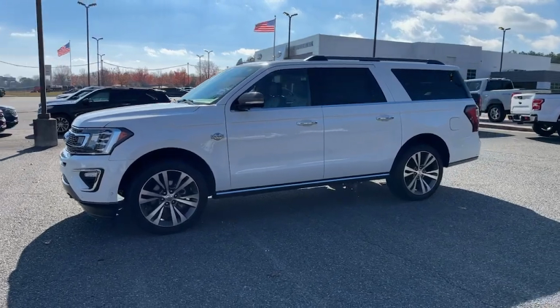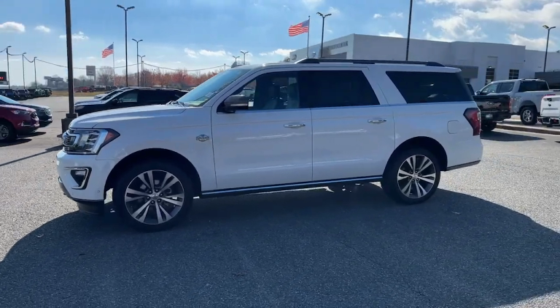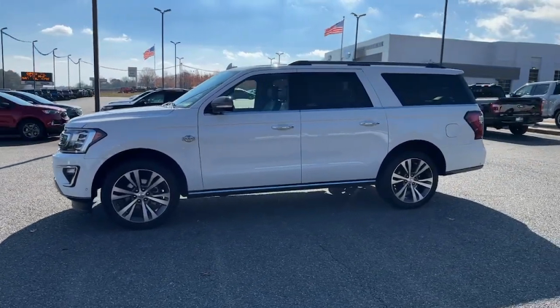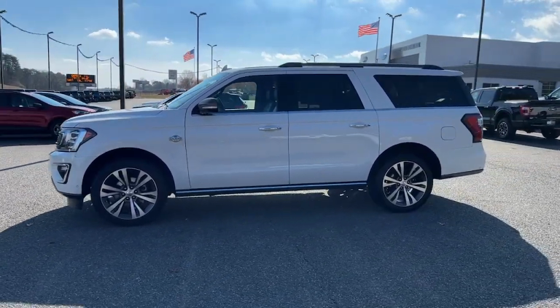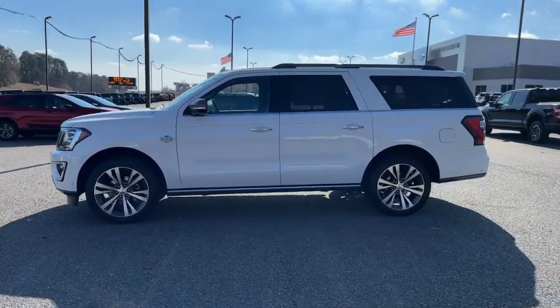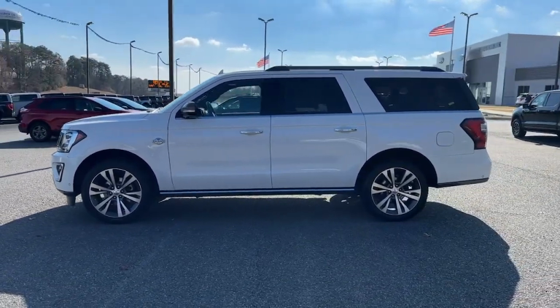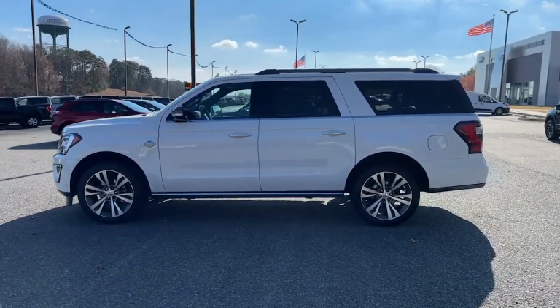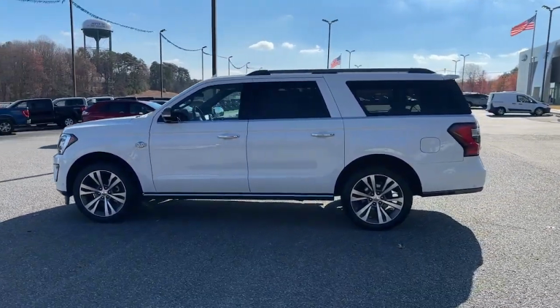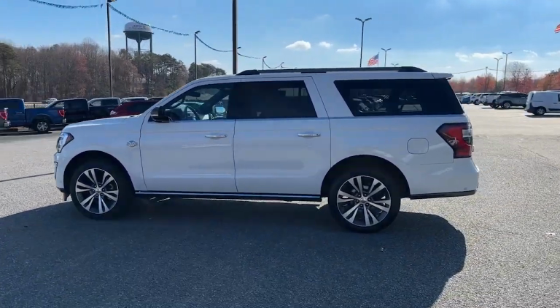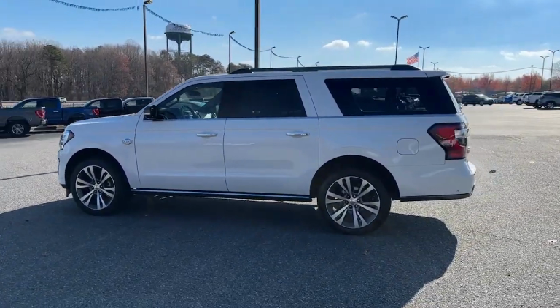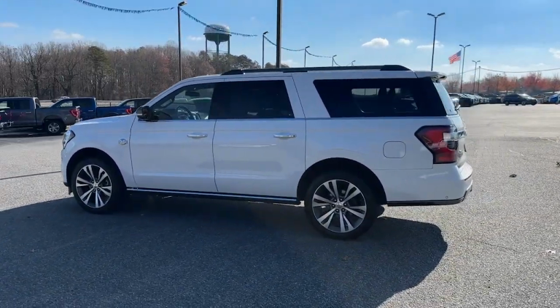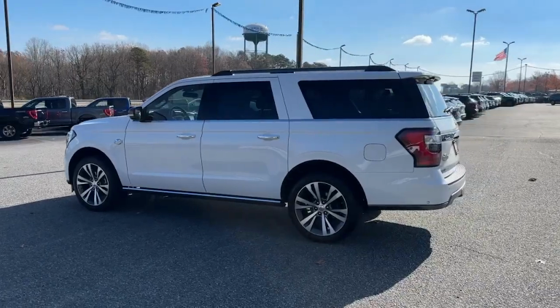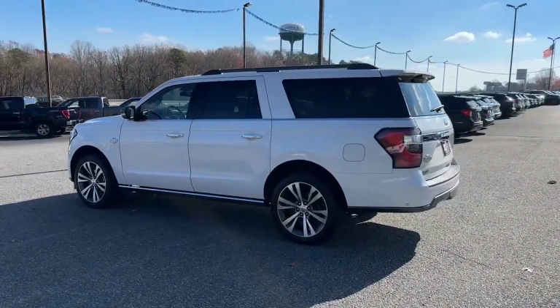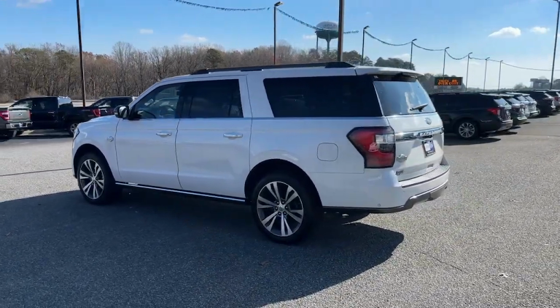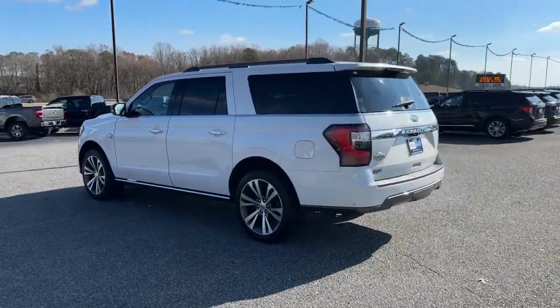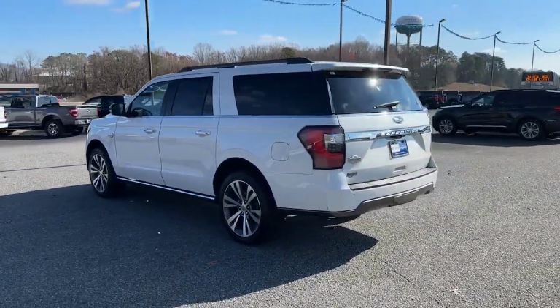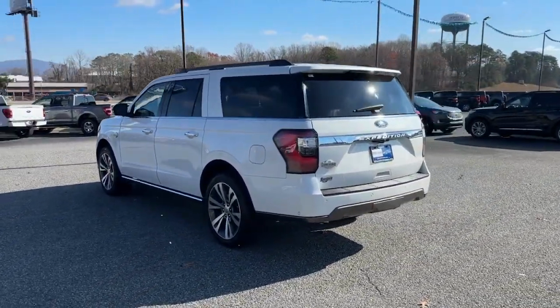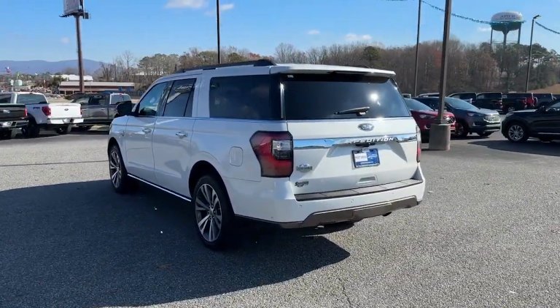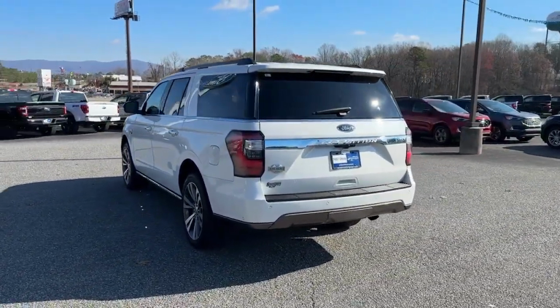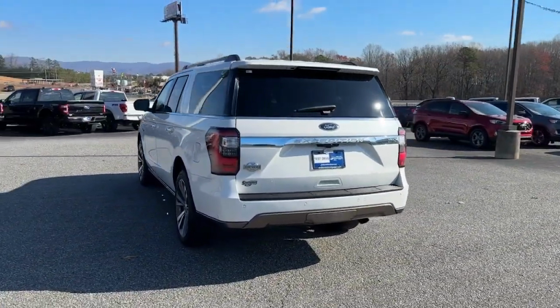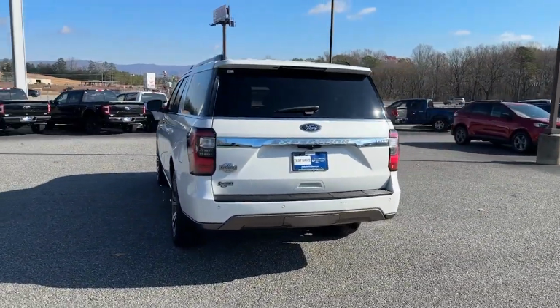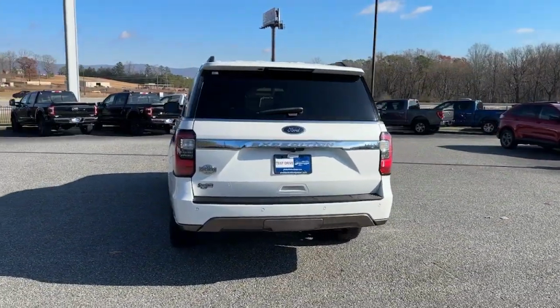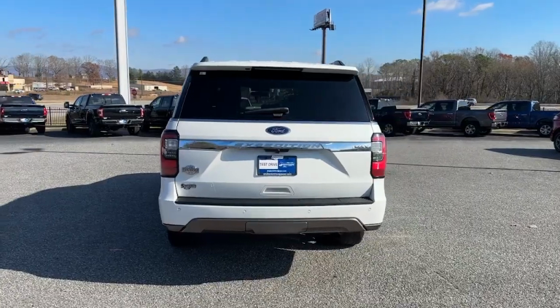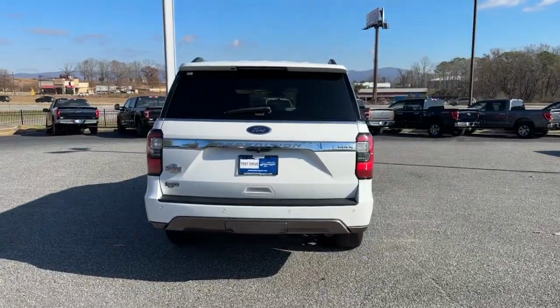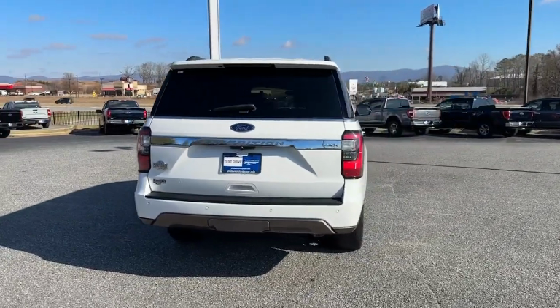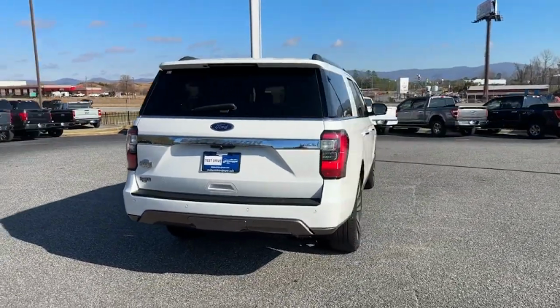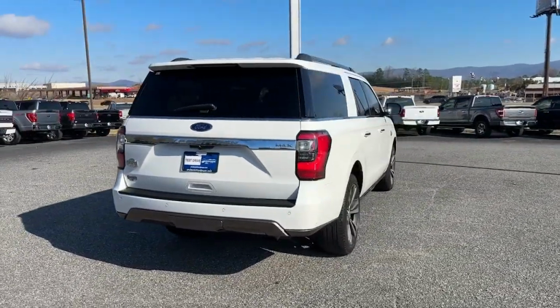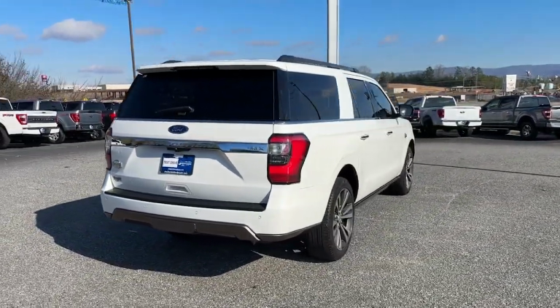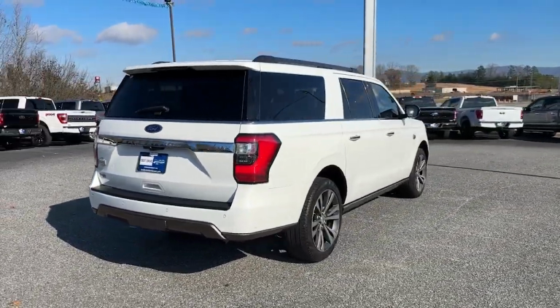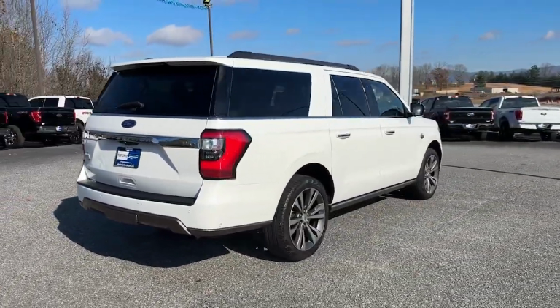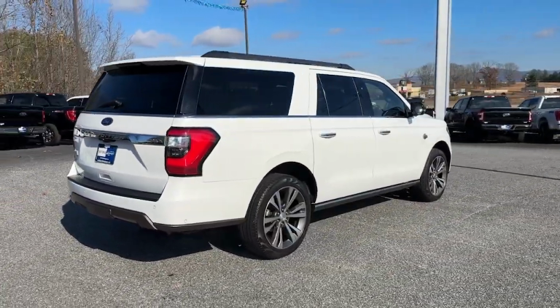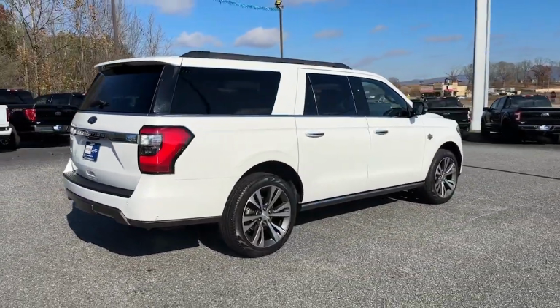Here's an awe-inspiring Ford Expedition Max, the premium full-size SUV with an extended wheelbase and enhanced cargo capacity. It packs a host of luxurious amenities plus increased head and leg room even in the third row.